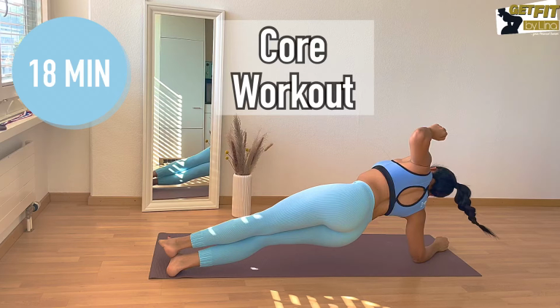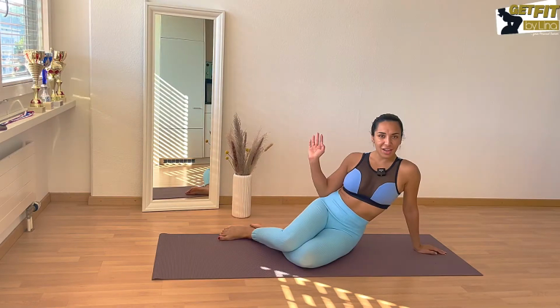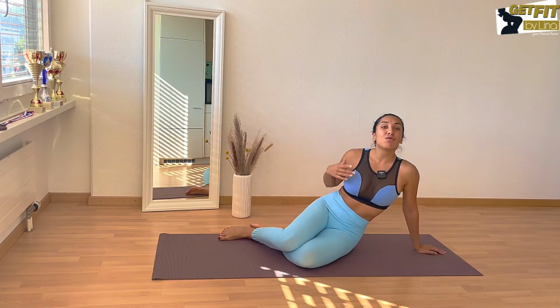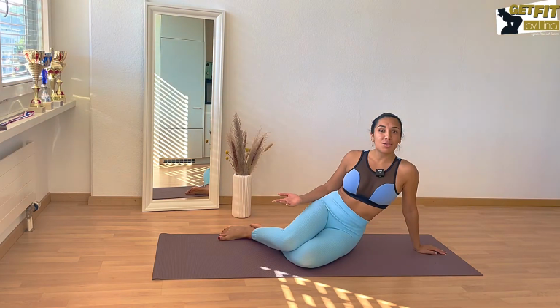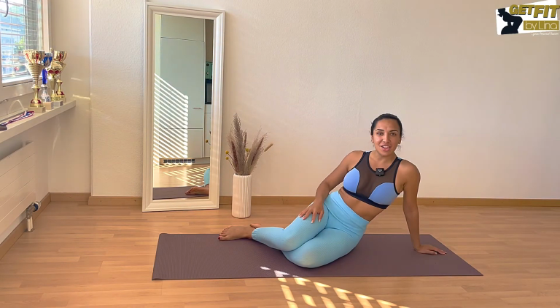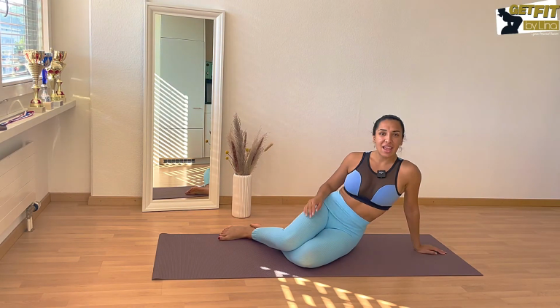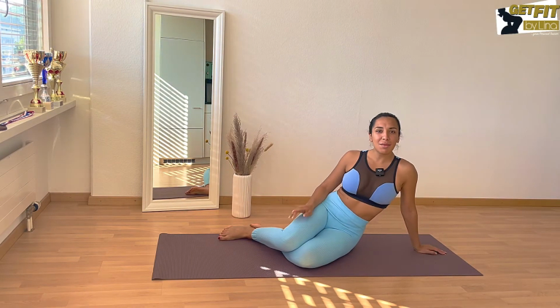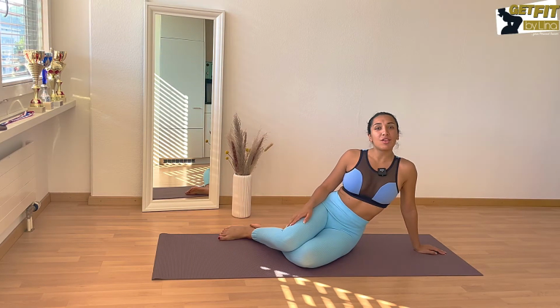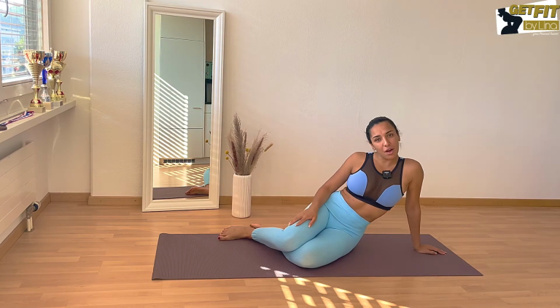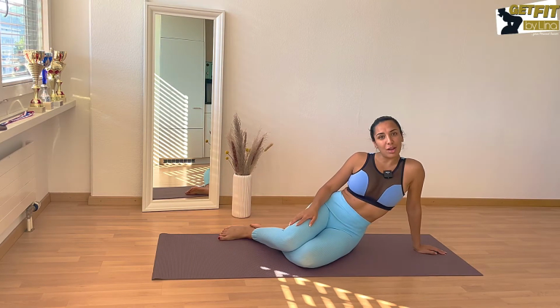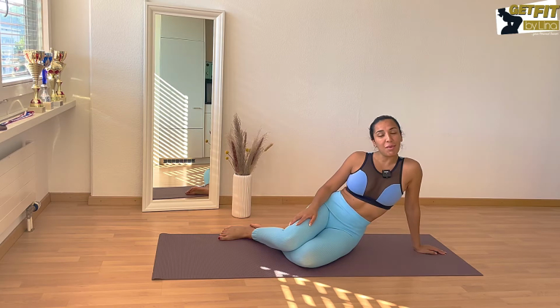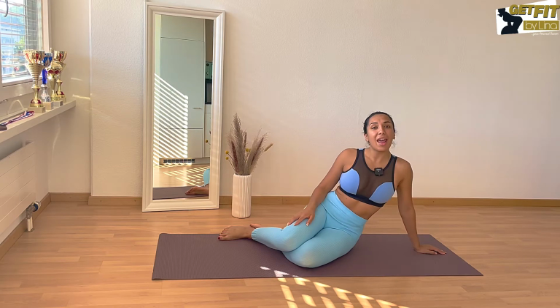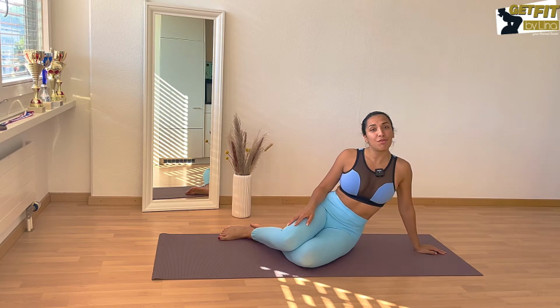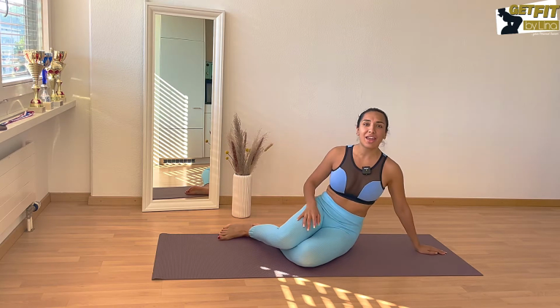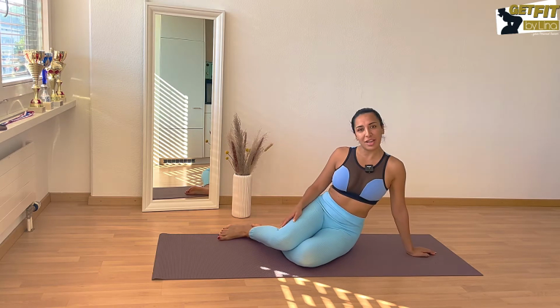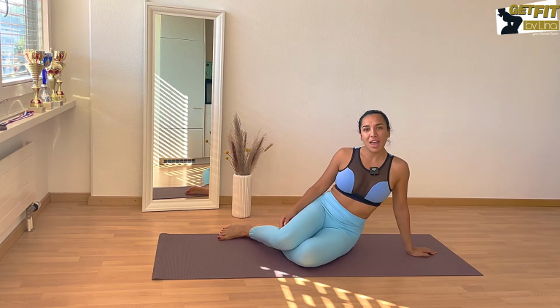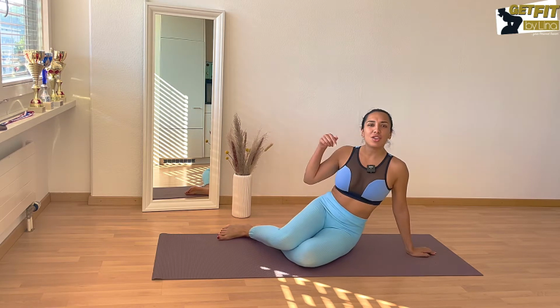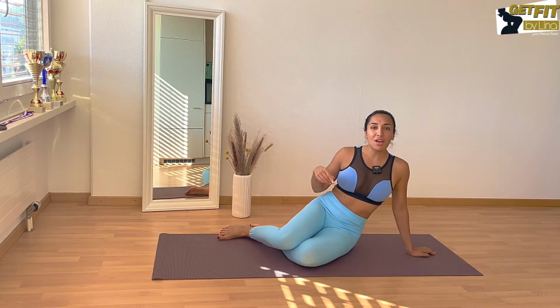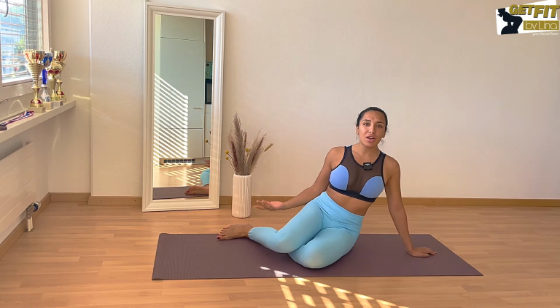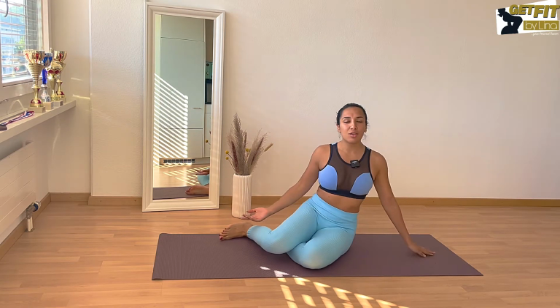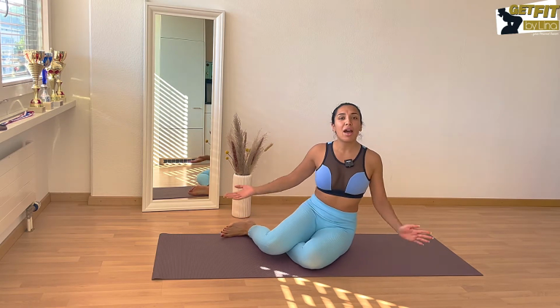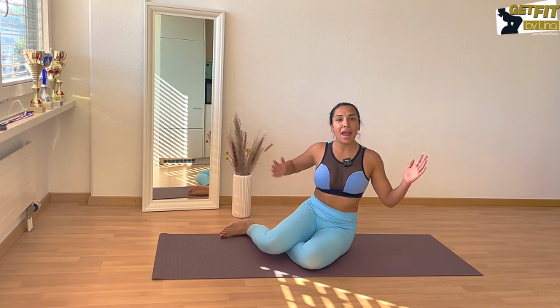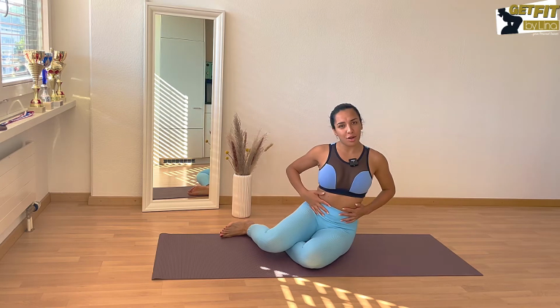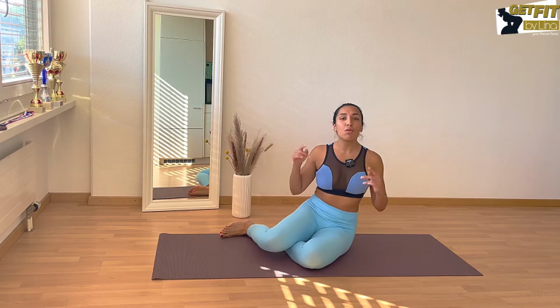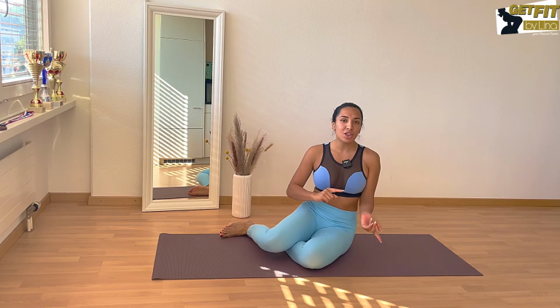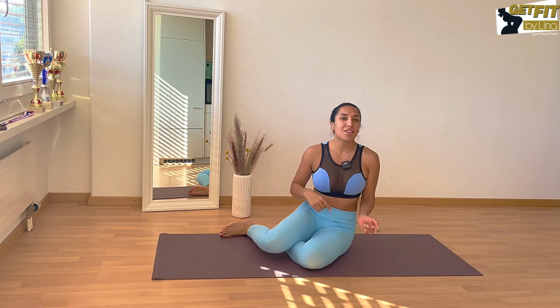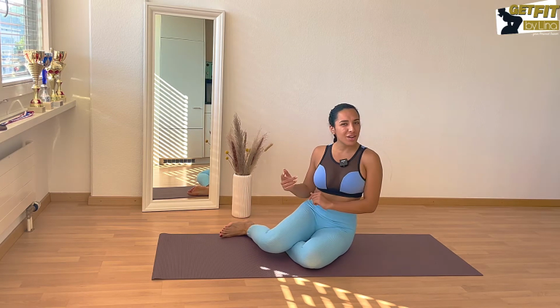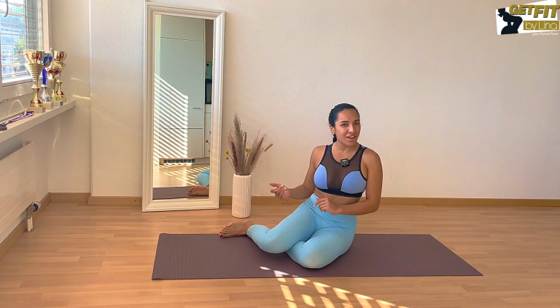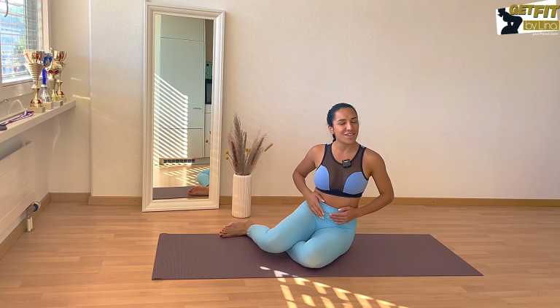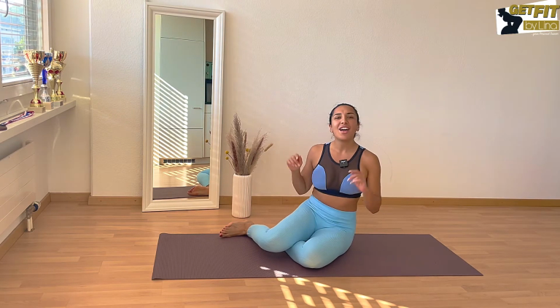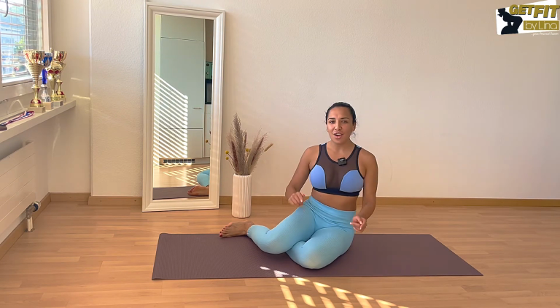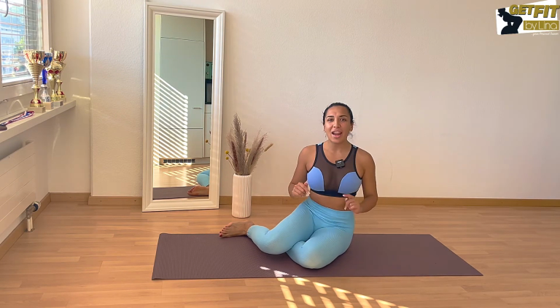Hello guys and welcome to my channel — the best place to learn how to get in great shape and improve back and joint health. Today we're going to do an ab circuit which is hopefully gonna kill you, so let's get started.